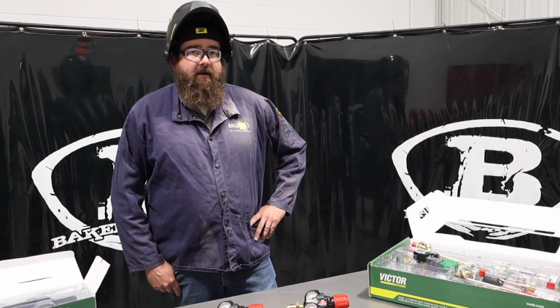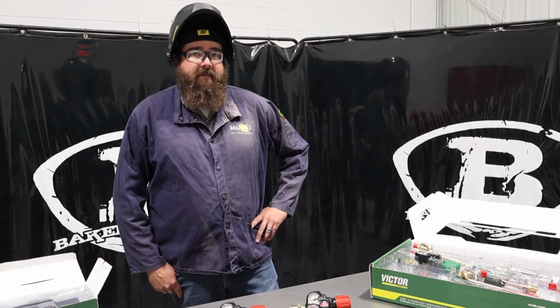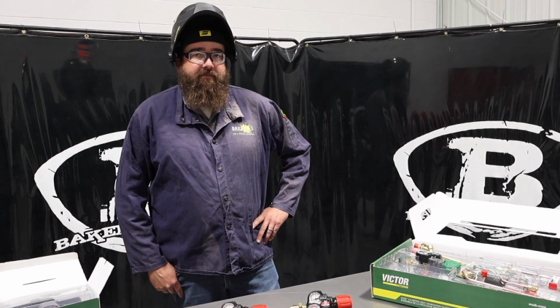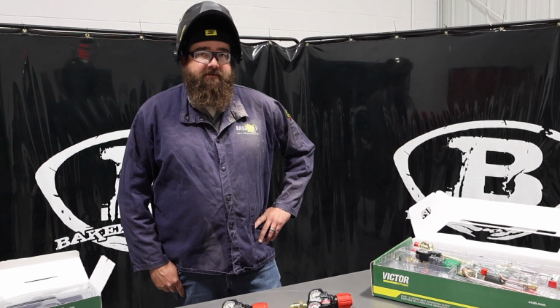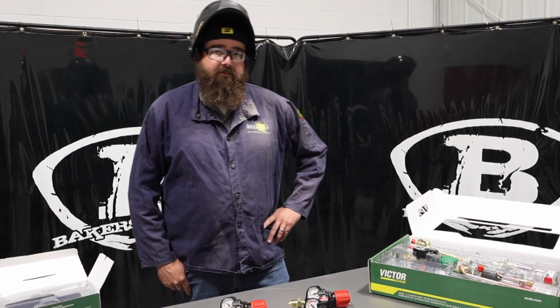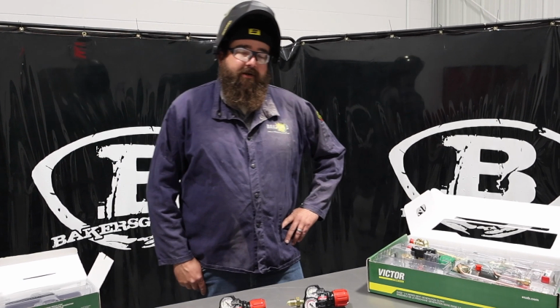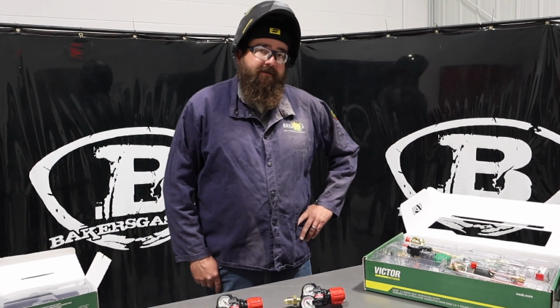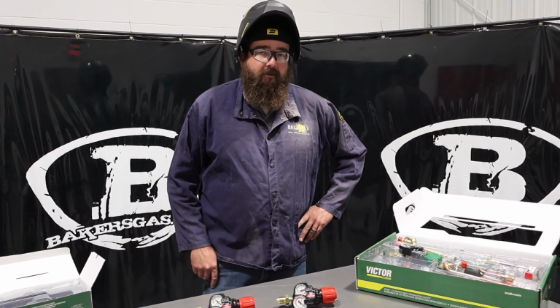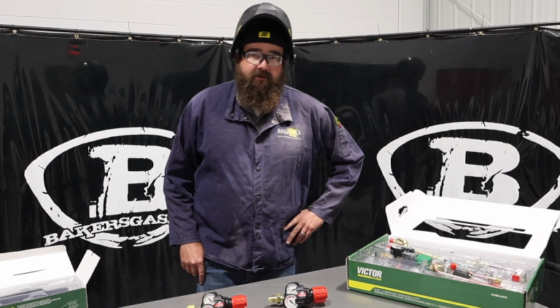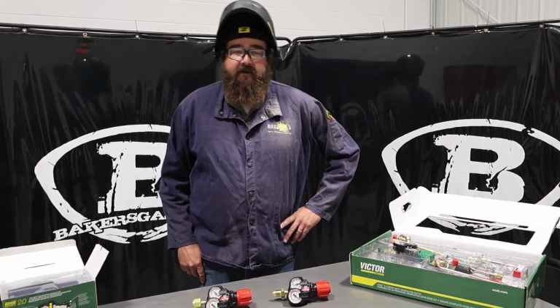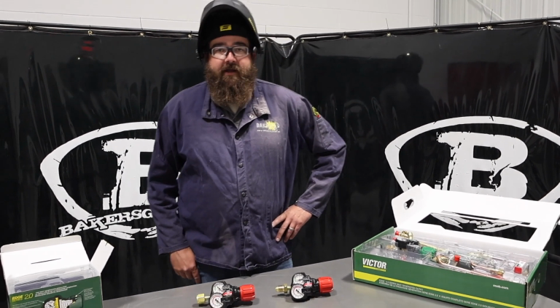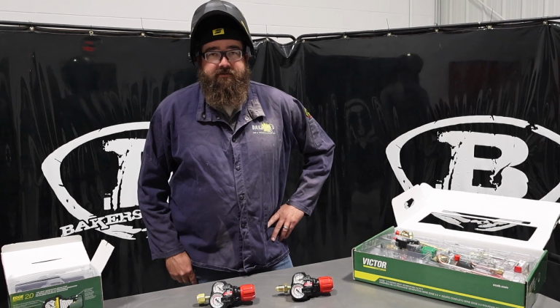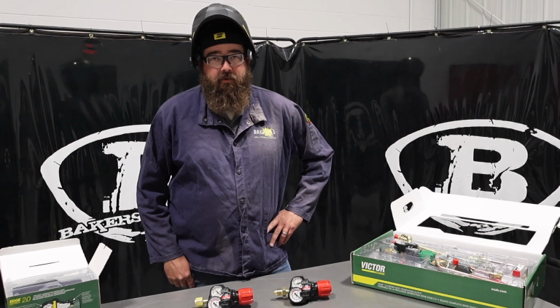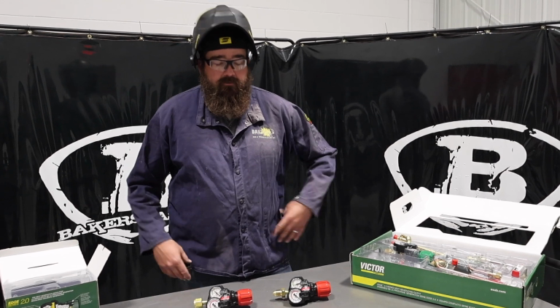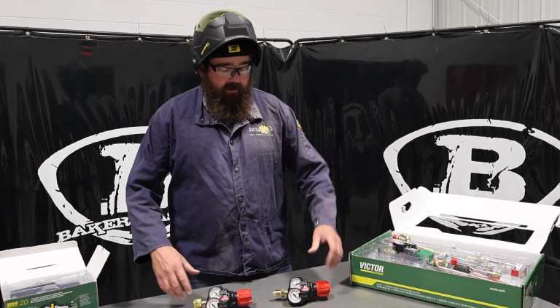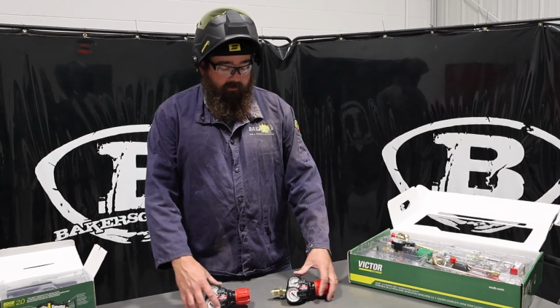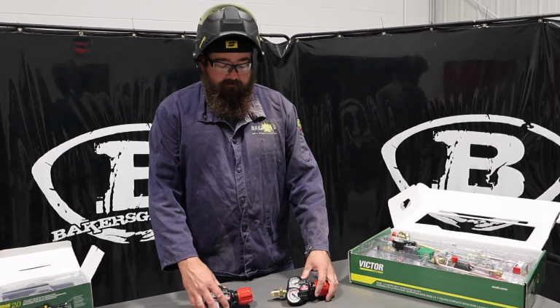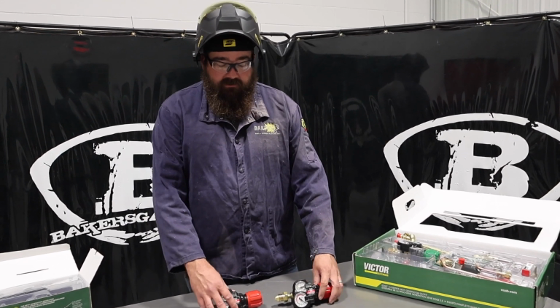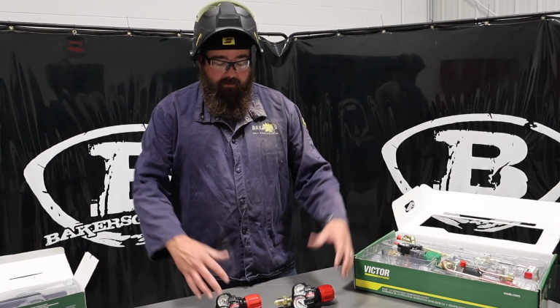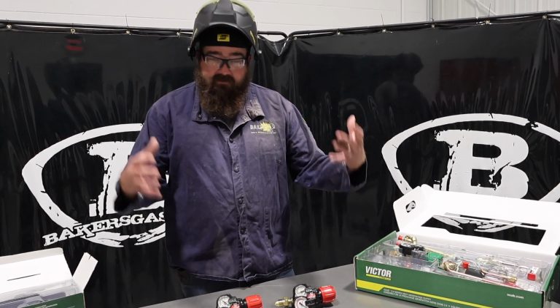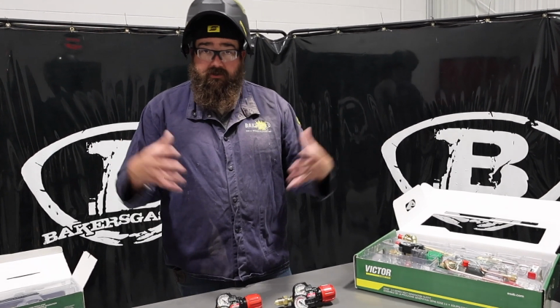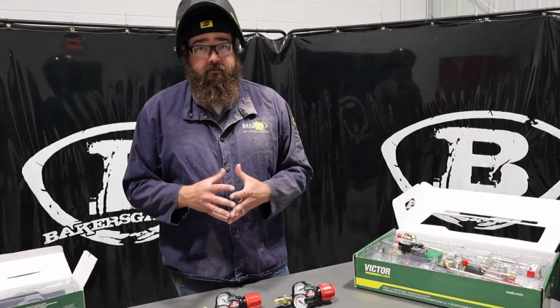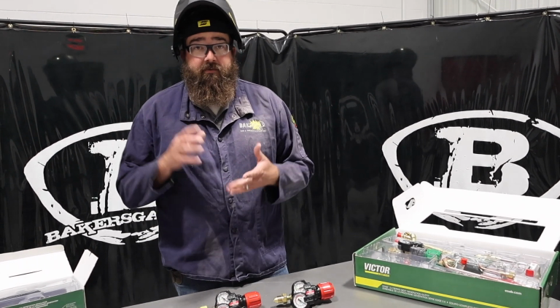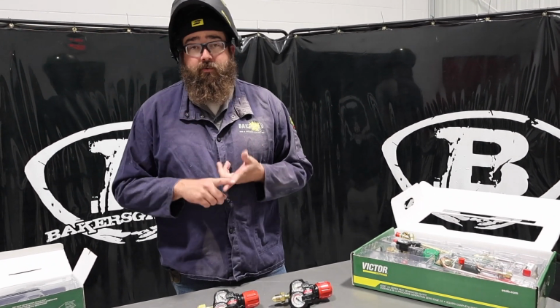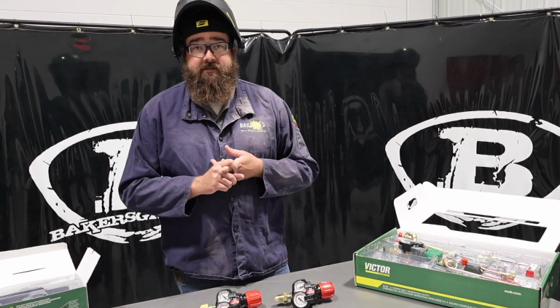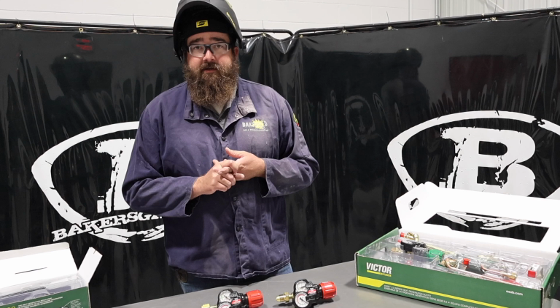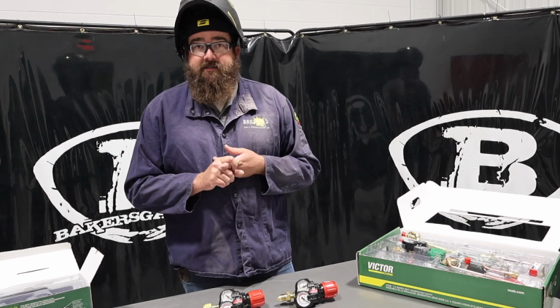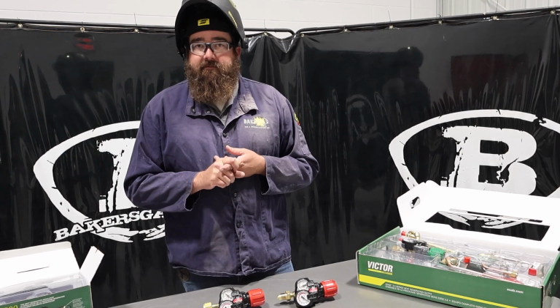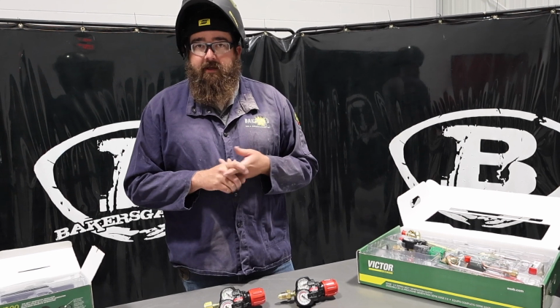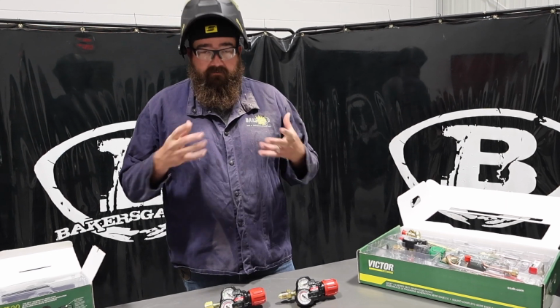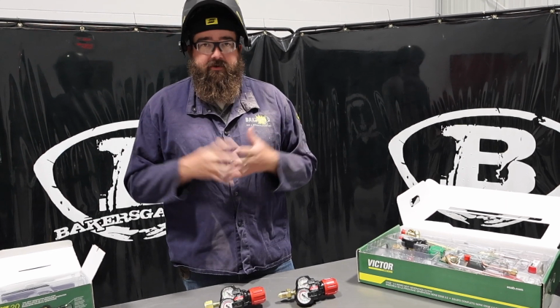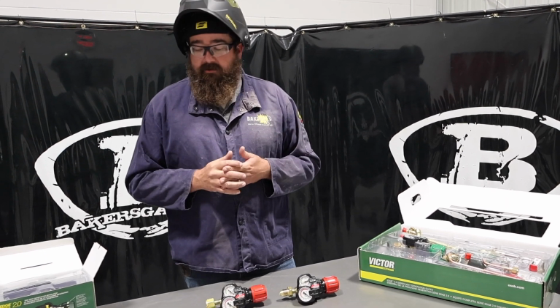Hi, I'm Andrew with Biggers Gas, and we're here today to talk about the new Victor Edge Series 2.0. This video is mainly going to go over the fuel gas side of the Victor Edge Series.